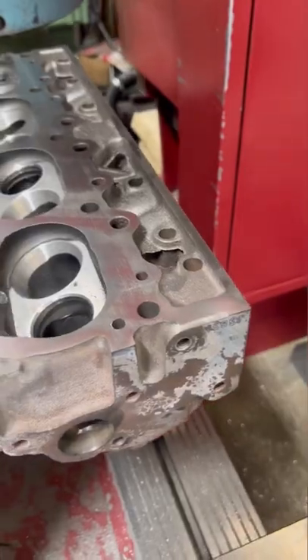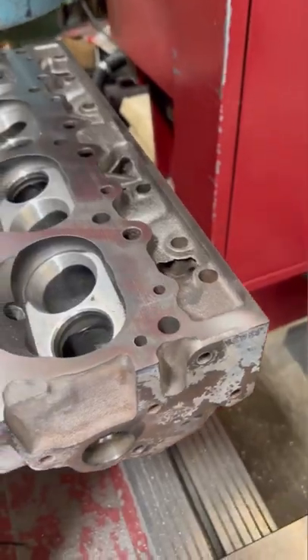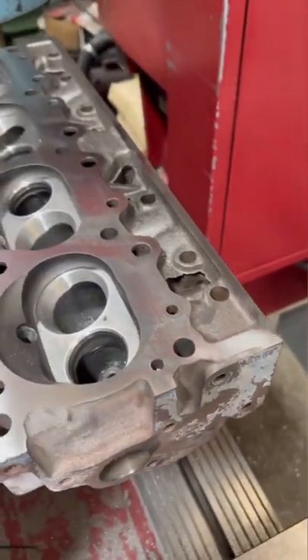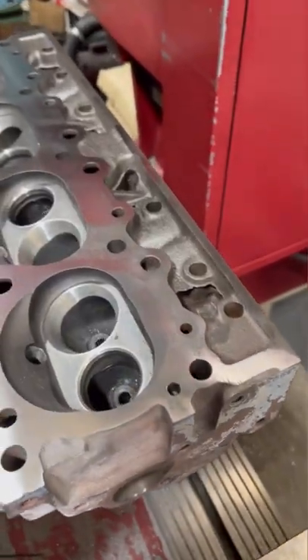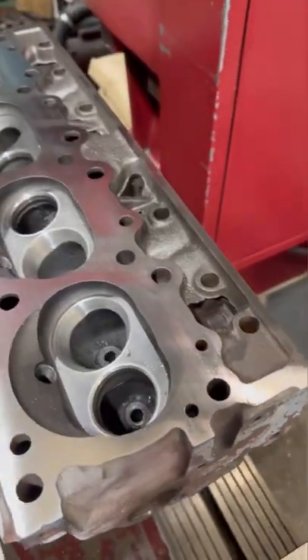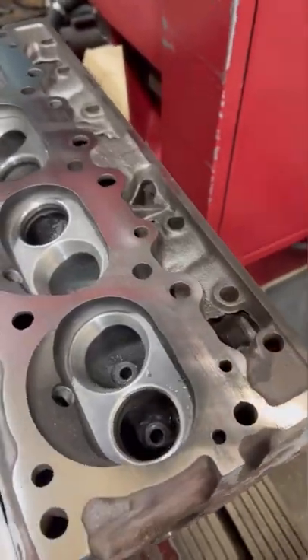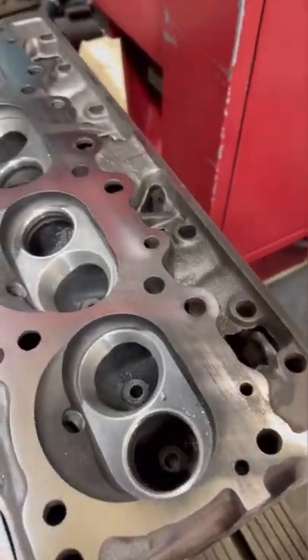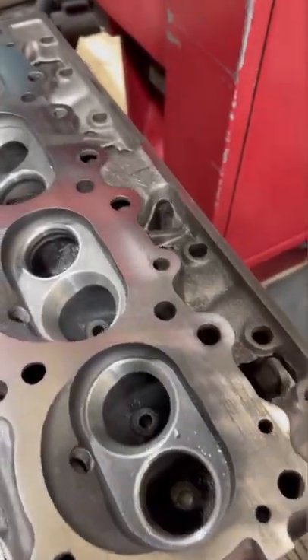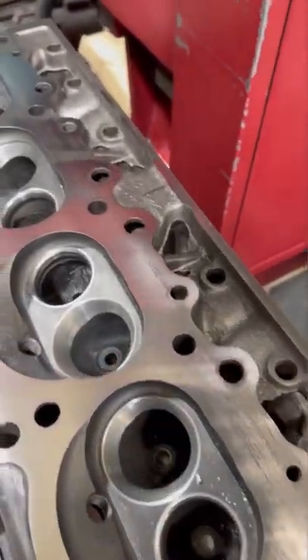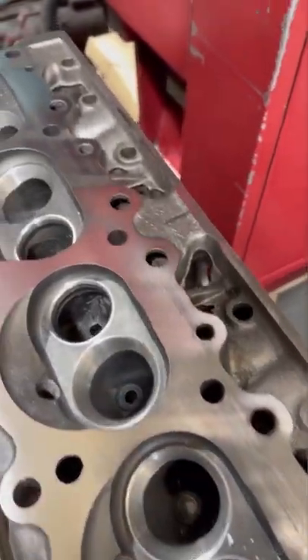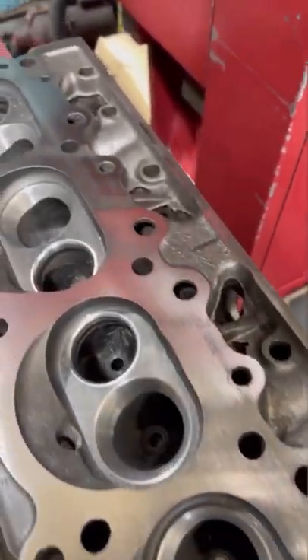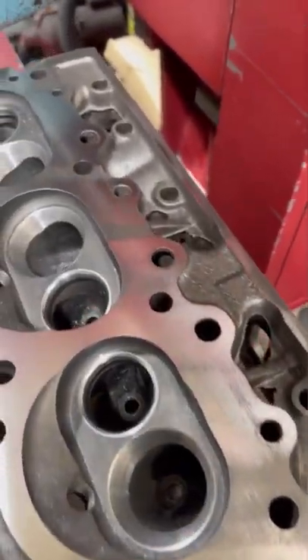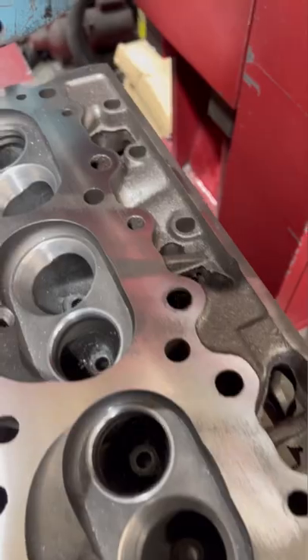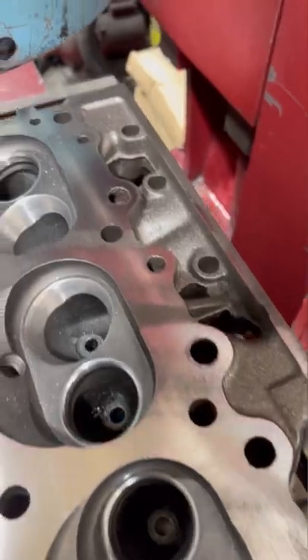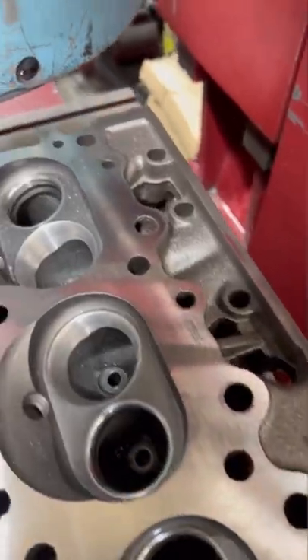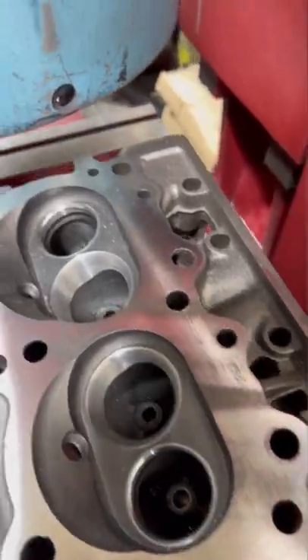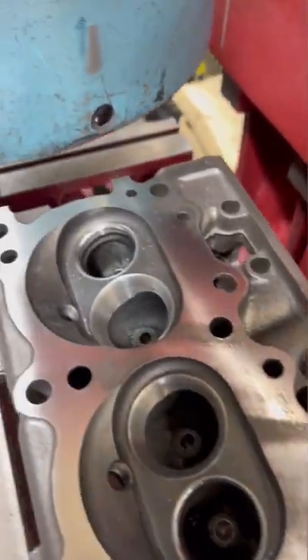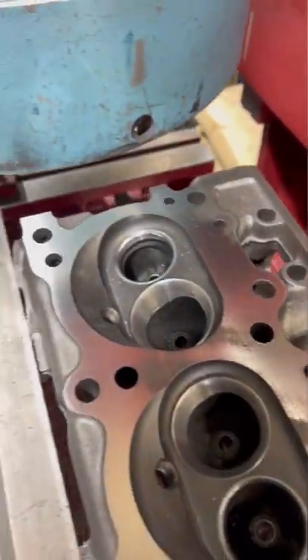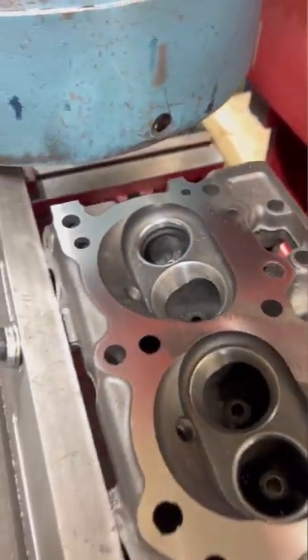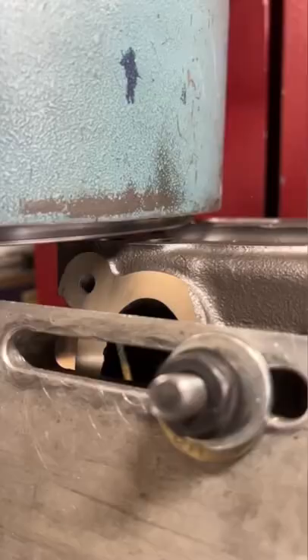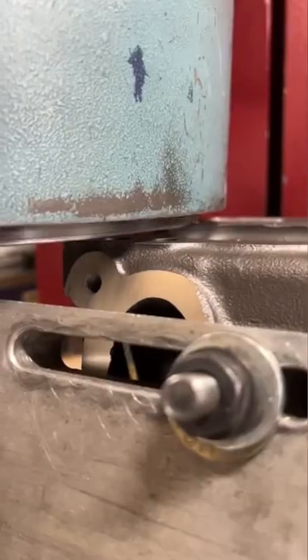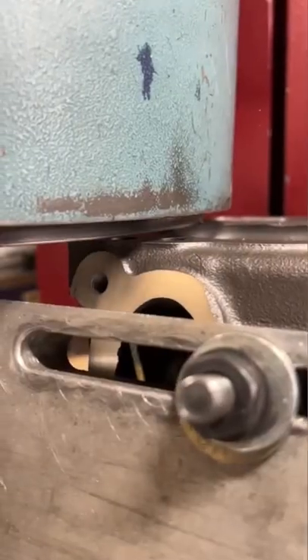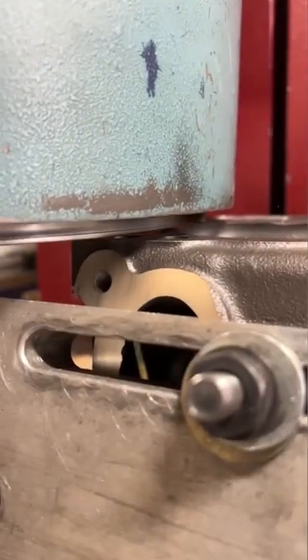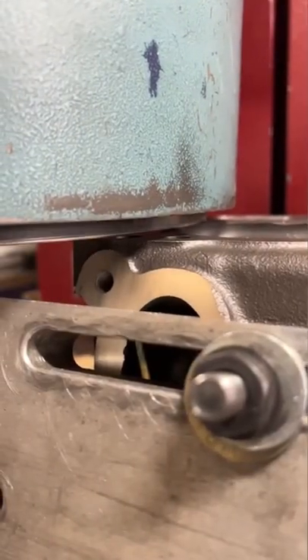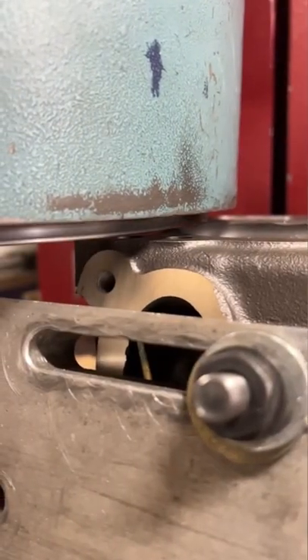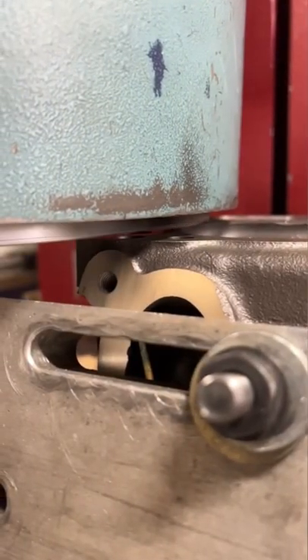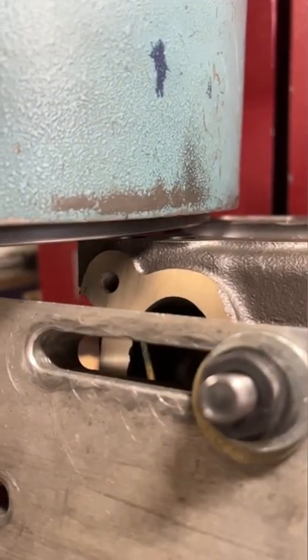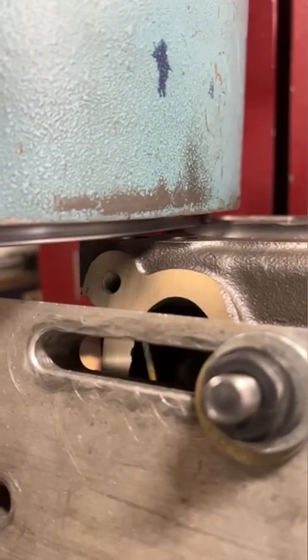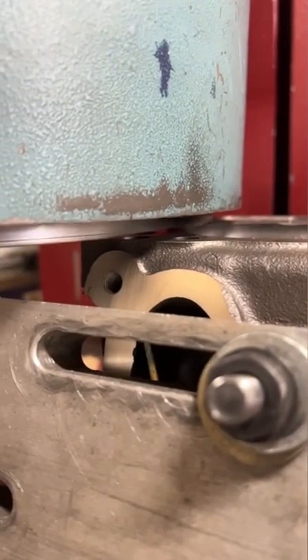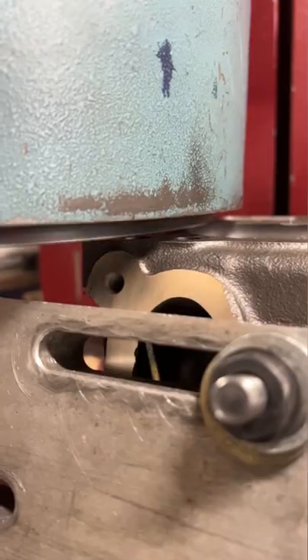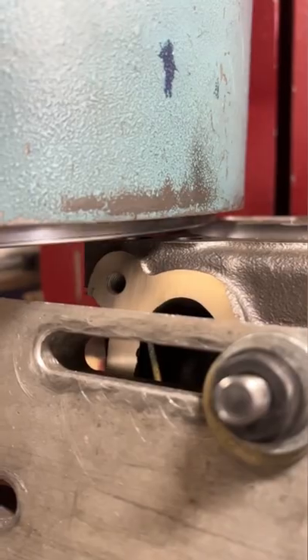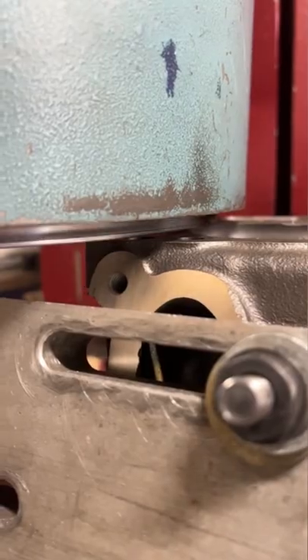With the first cuts here, you can see the shiny spots where the cutter touched and the dark spots where it didn't. It had a pretty wavy surface, and from the looks of the lines, it looks like it might have been surfaced on a belt sander in the past.